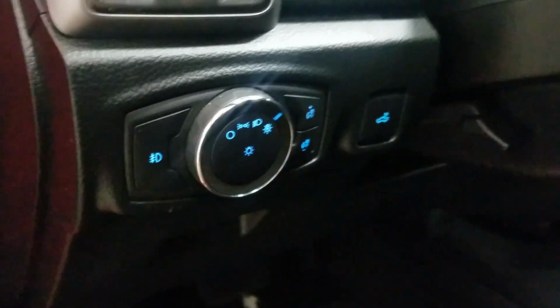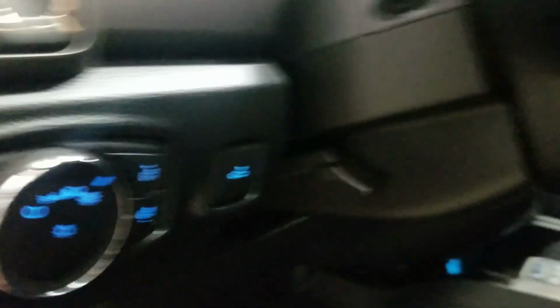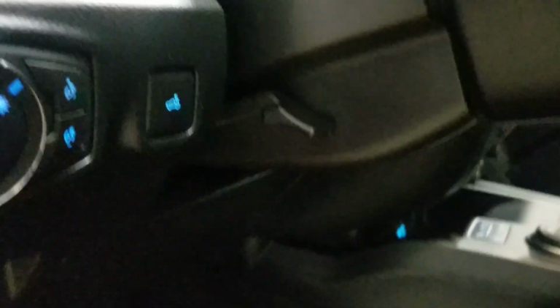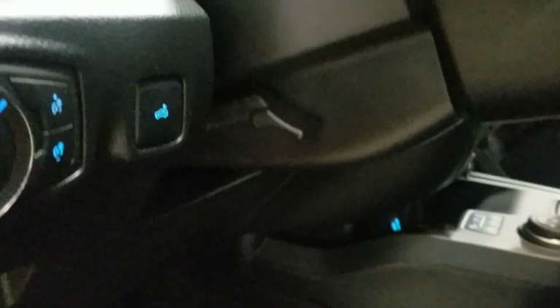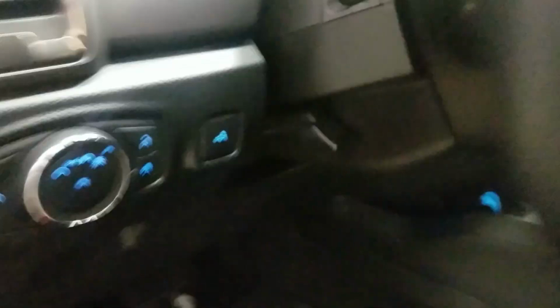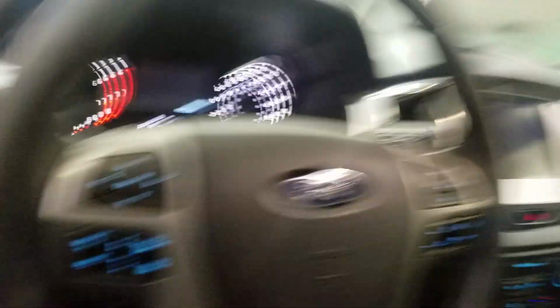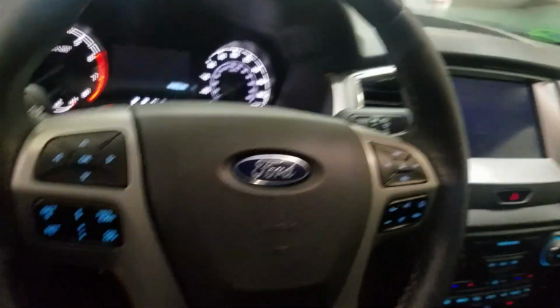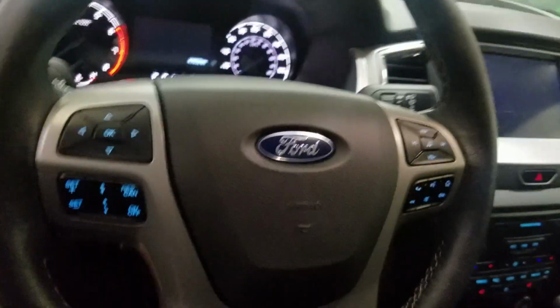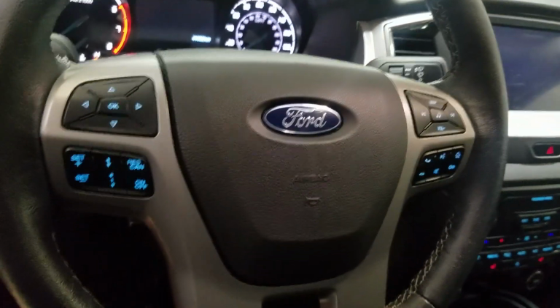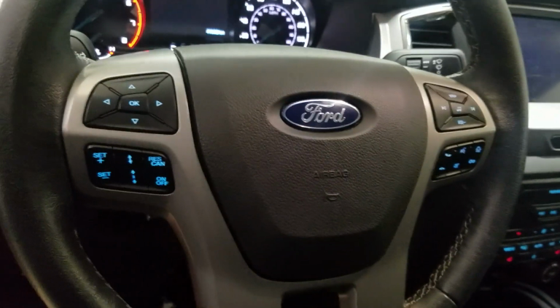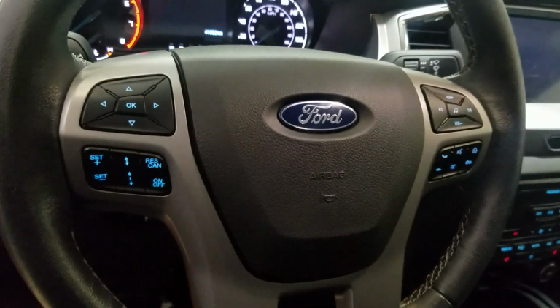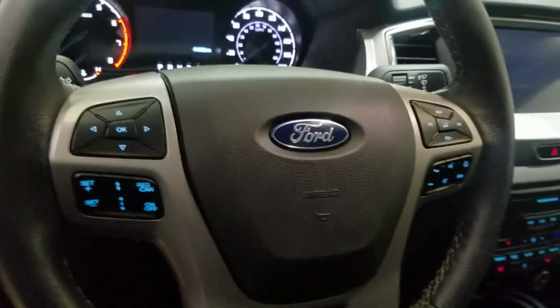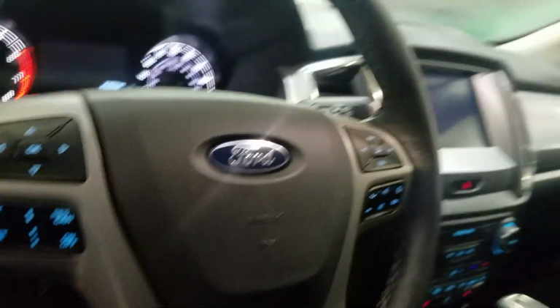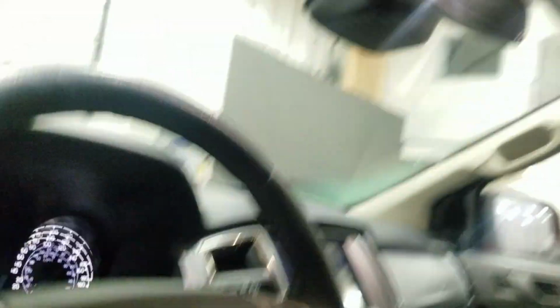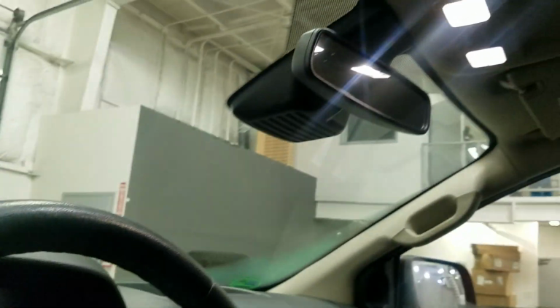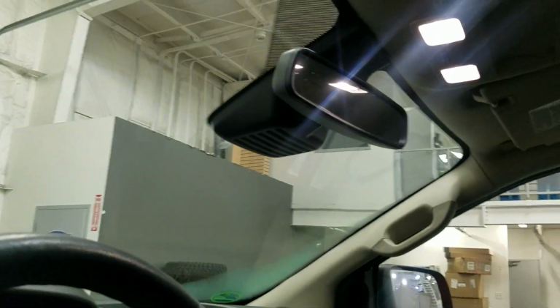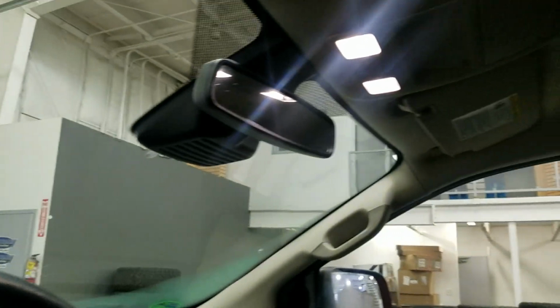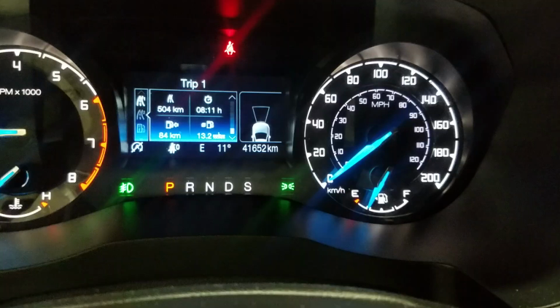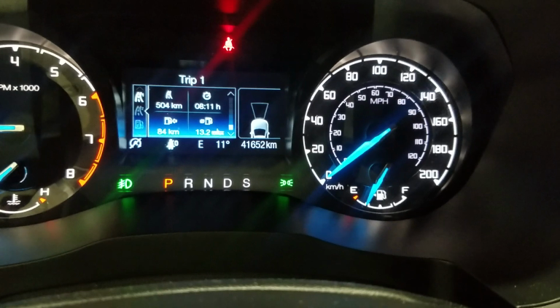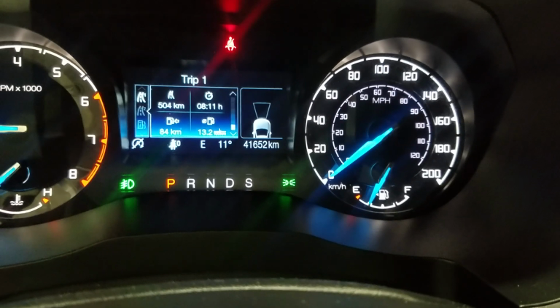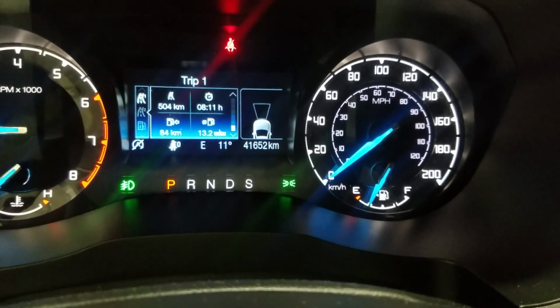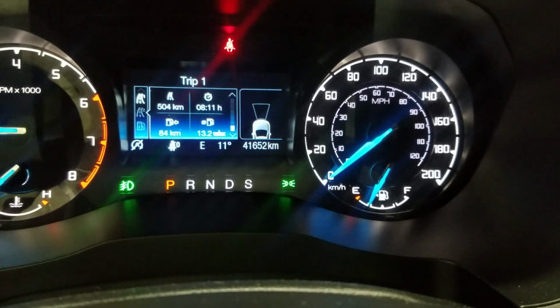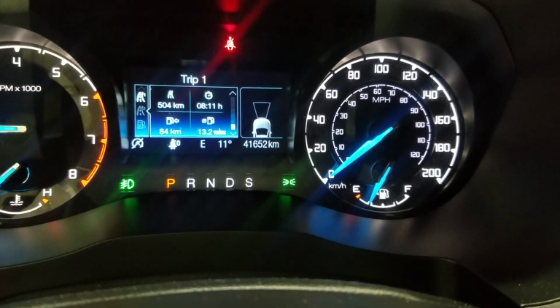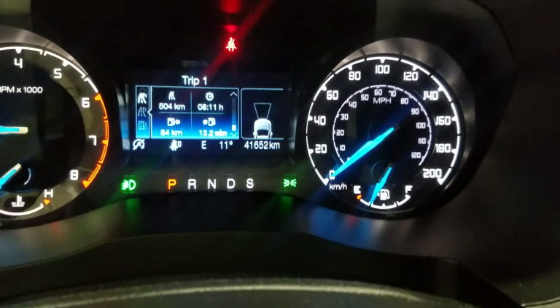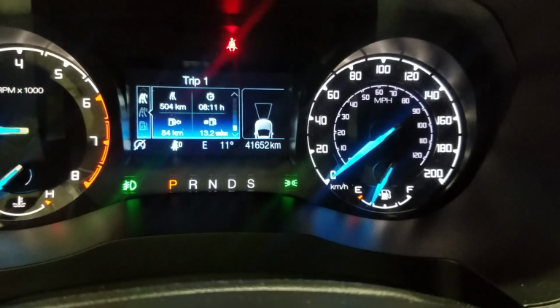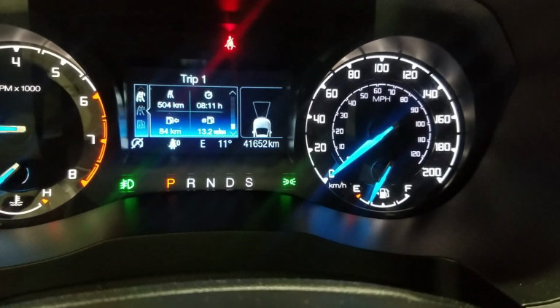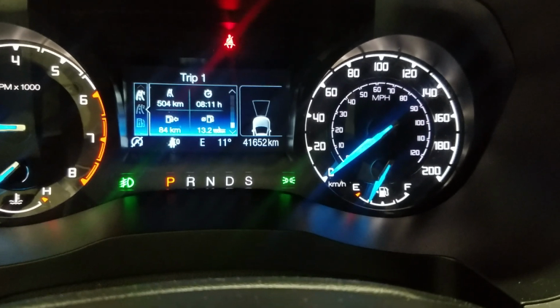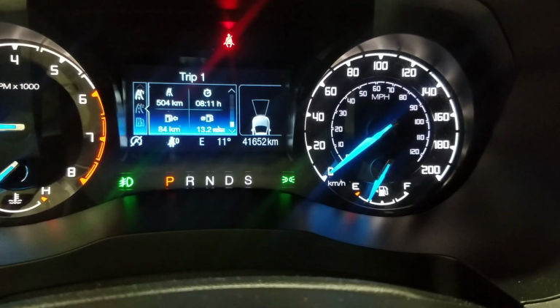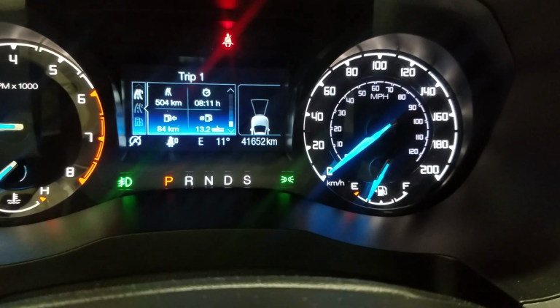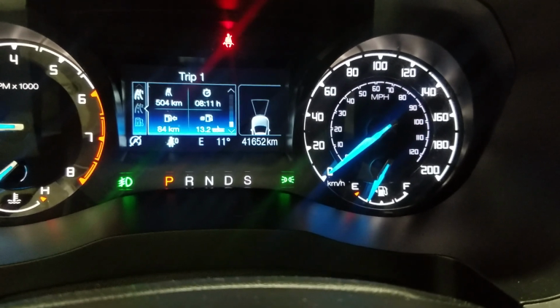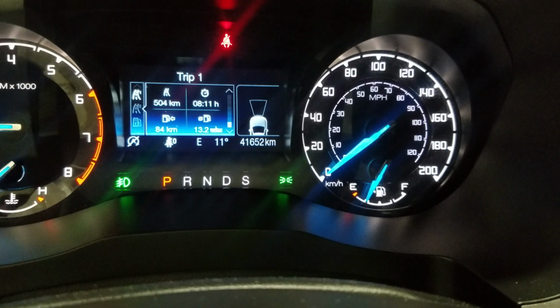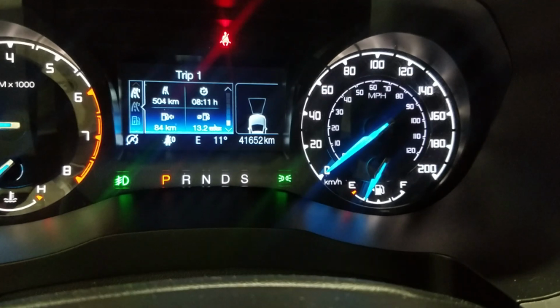as well as a tilt steering wheel, with our cruise control options on the left, and our media controls on the right, just above being our rear view mirror, along with our cabin lighting. Looking forward you'll see this 2020 Ranger has 41,652 kilometers on it.